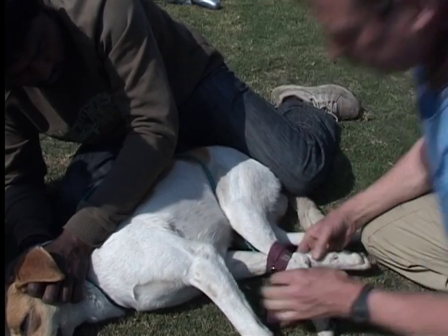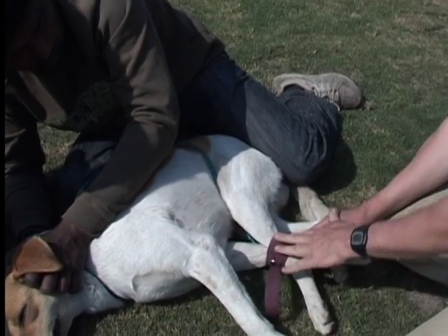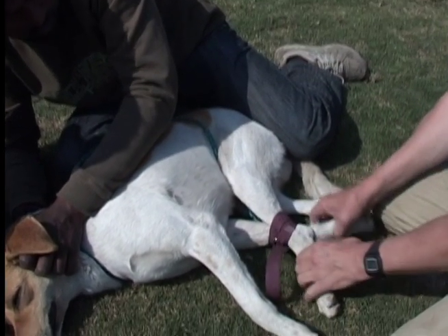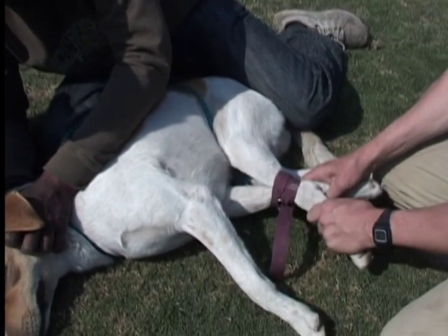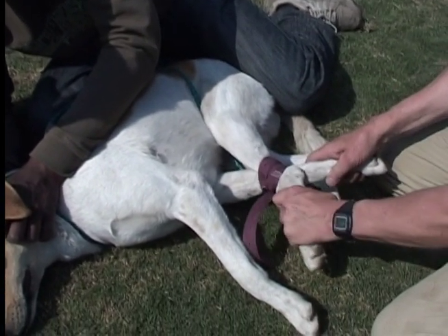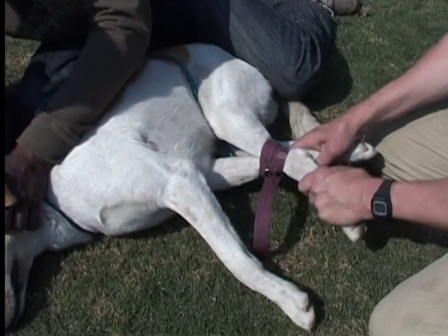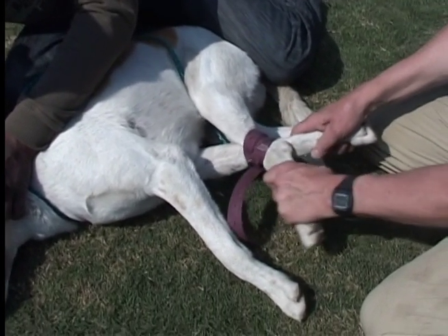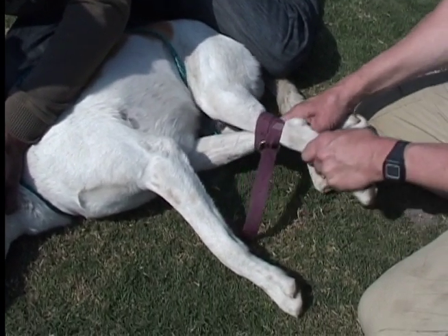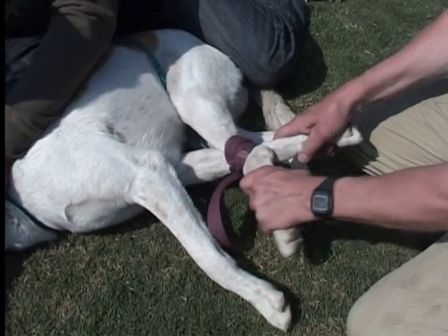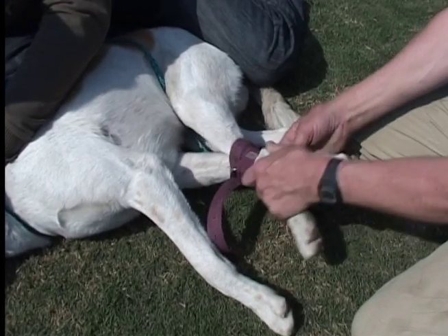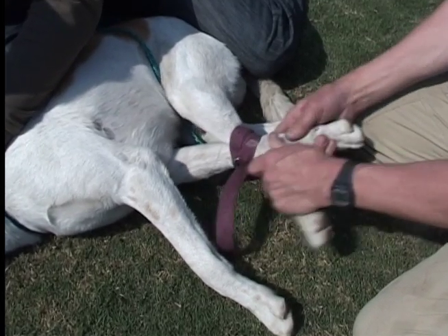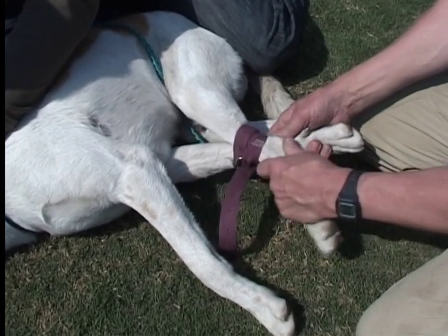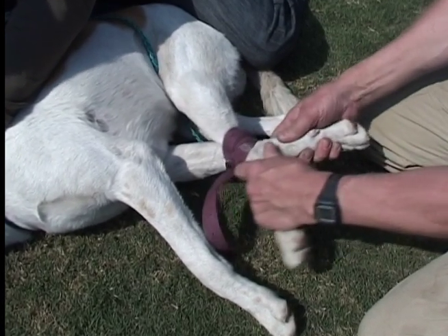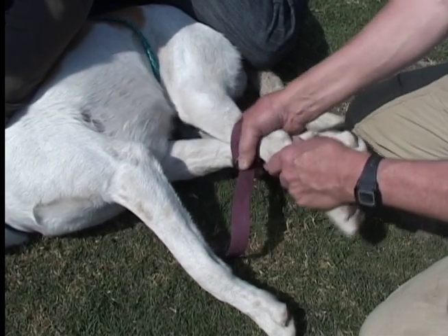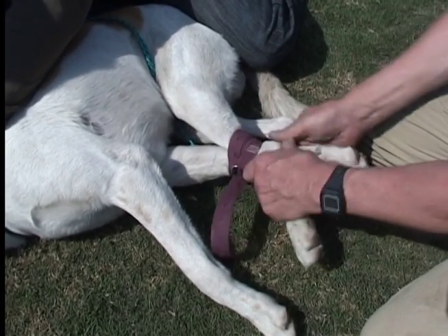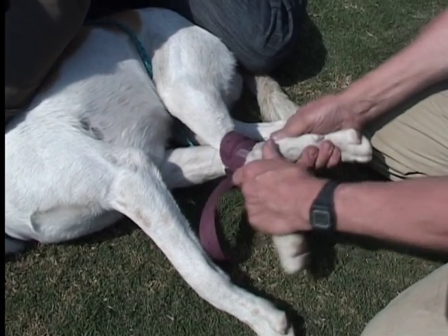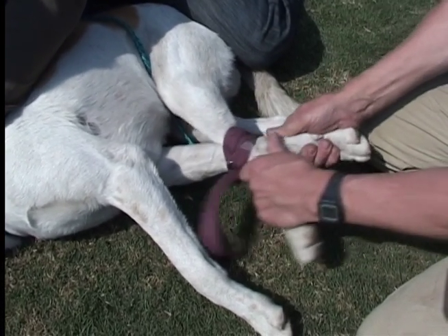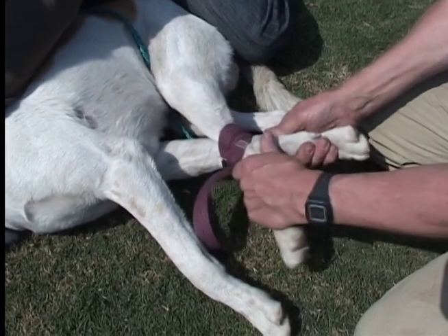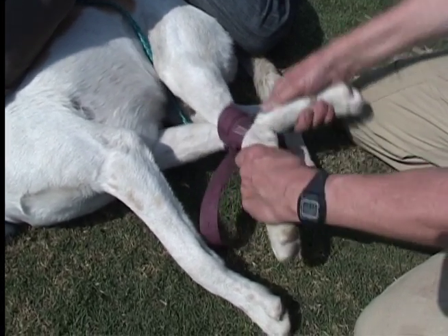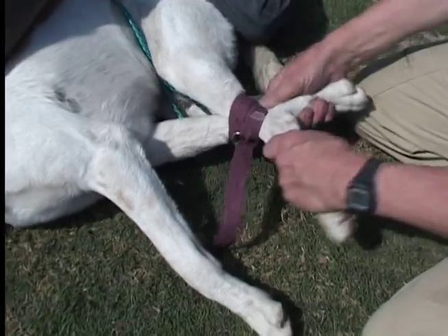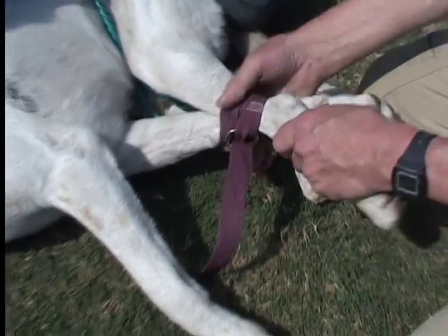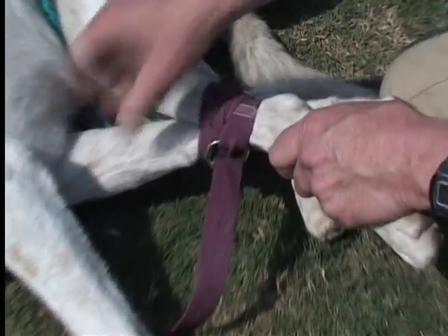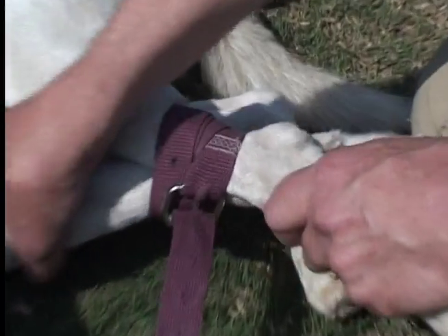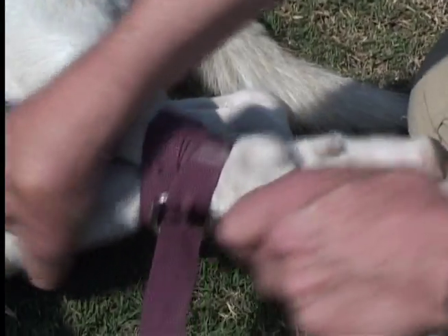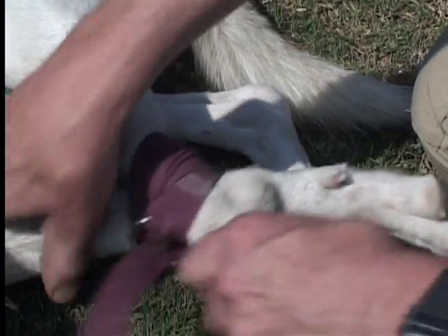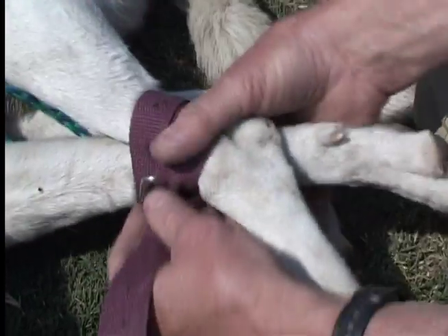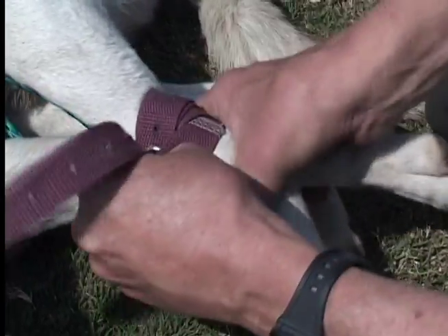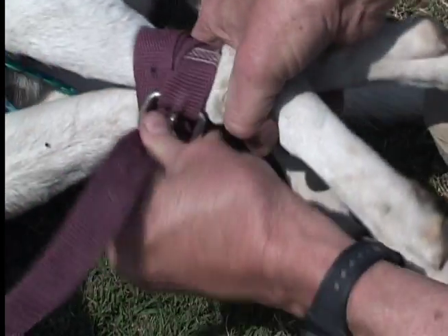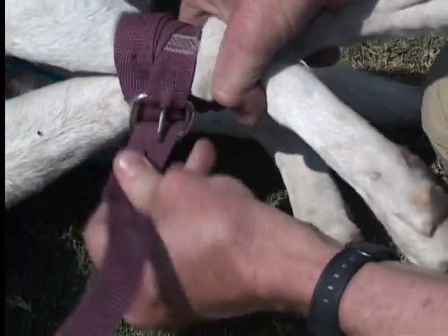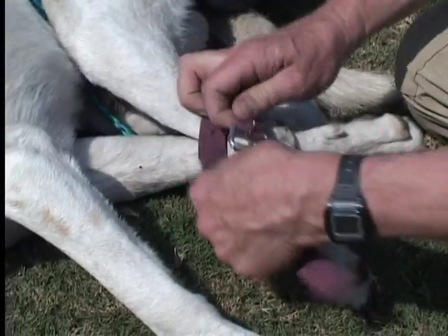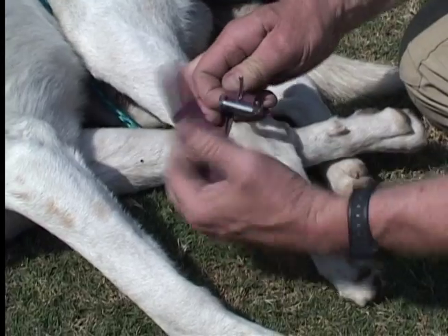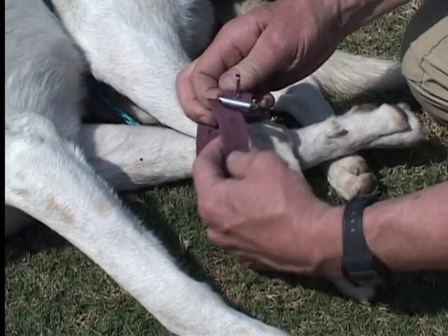After we put our hobble on, we test the hobble to see if it's tight. This is okay — I would not want it any looser though. That's going to be okay. This is hobbles.